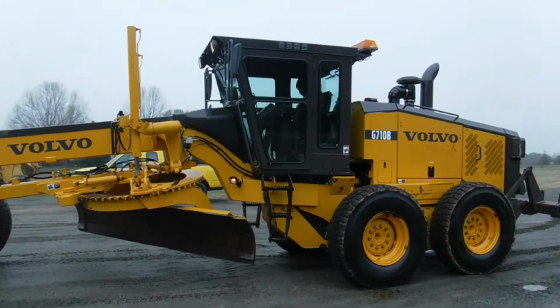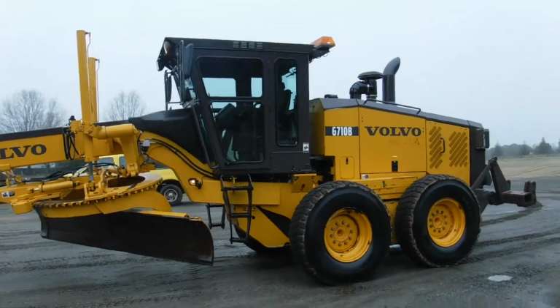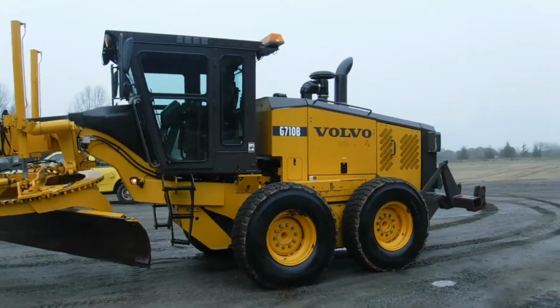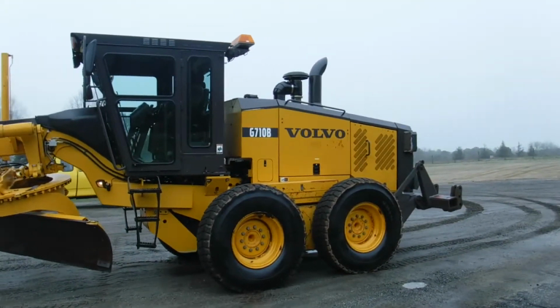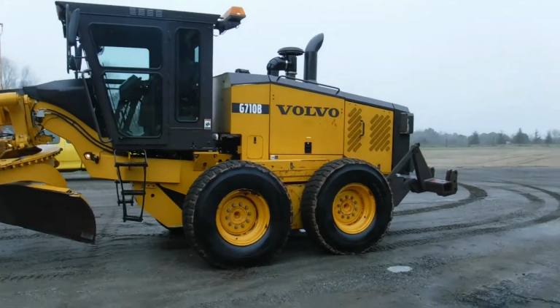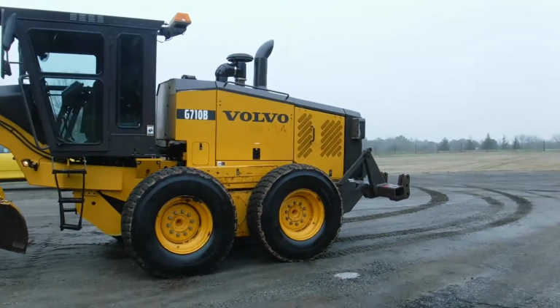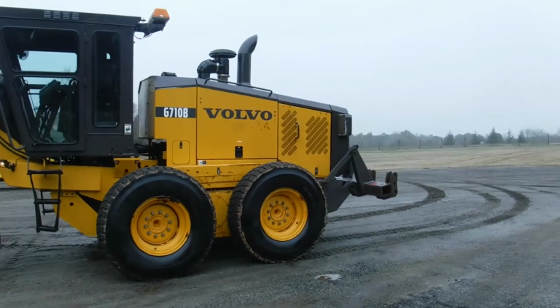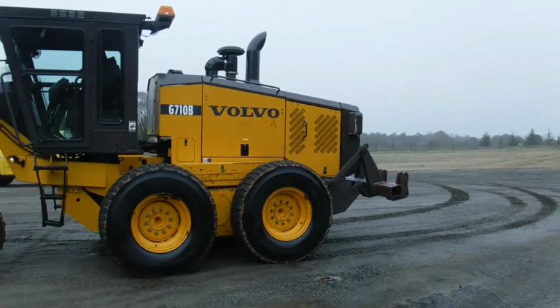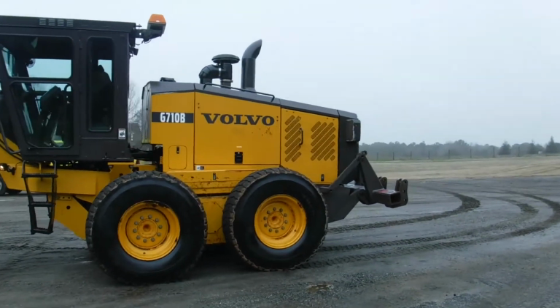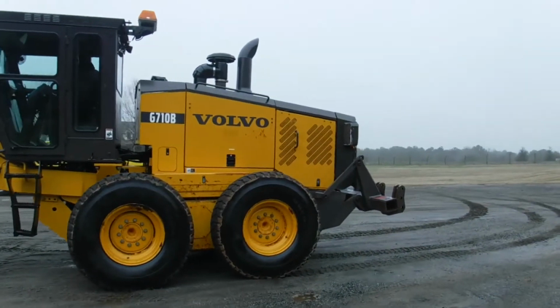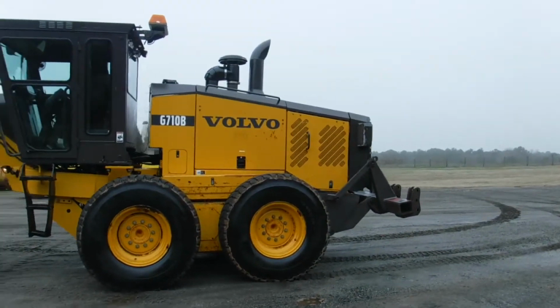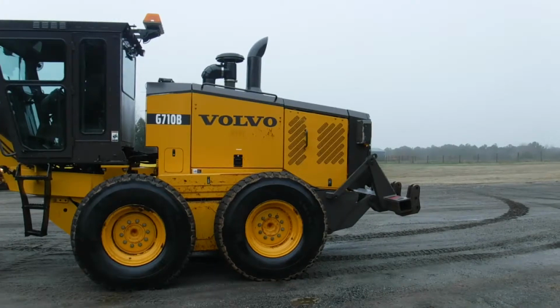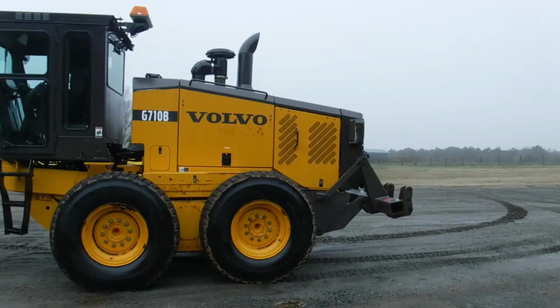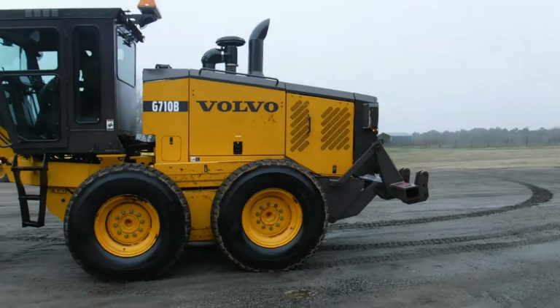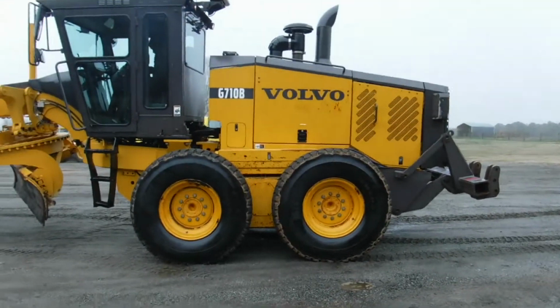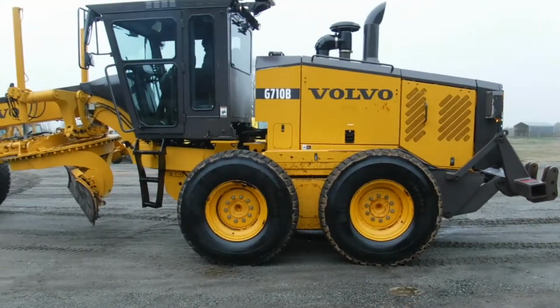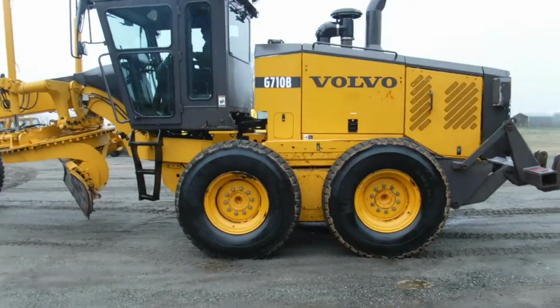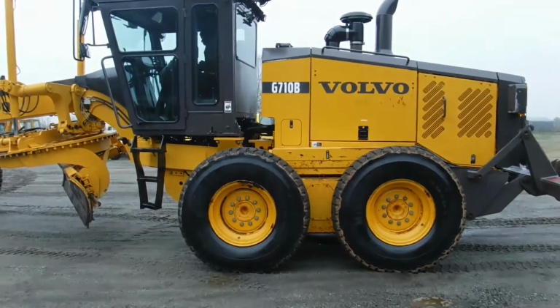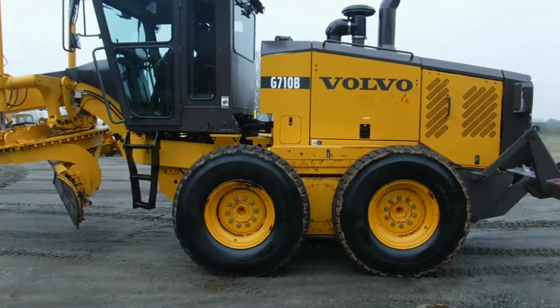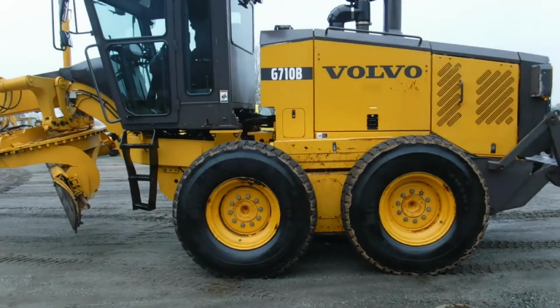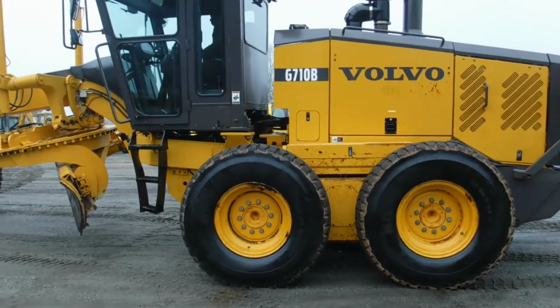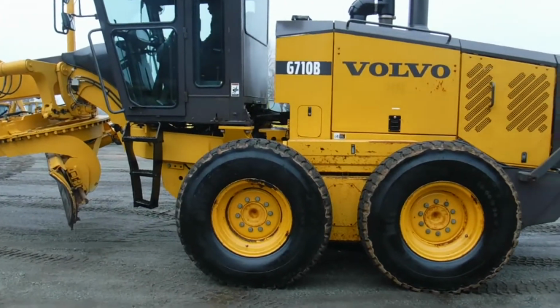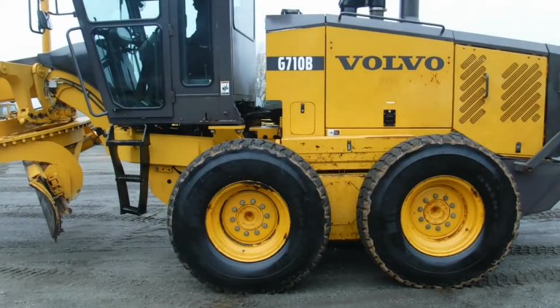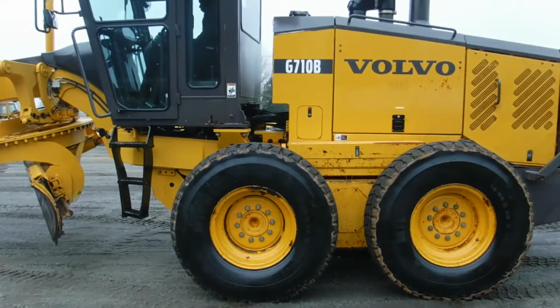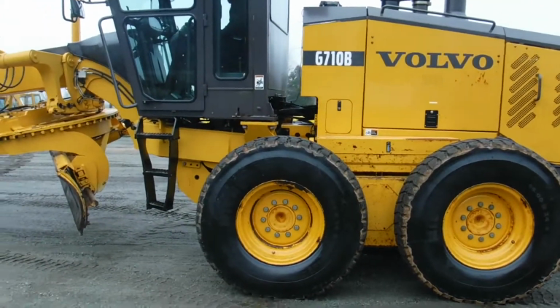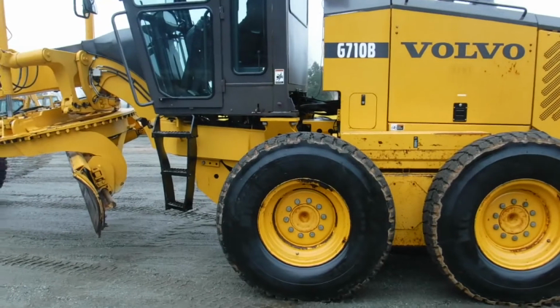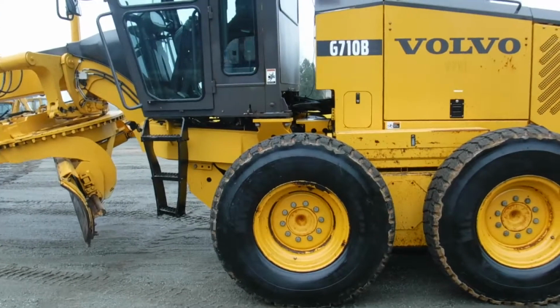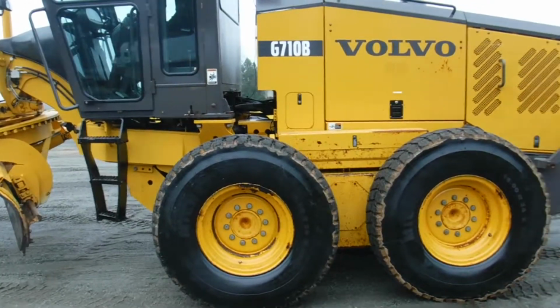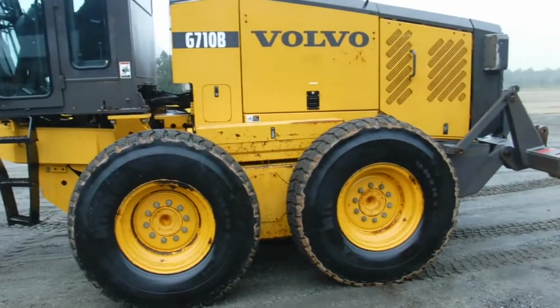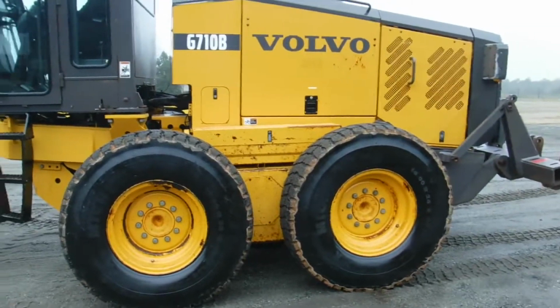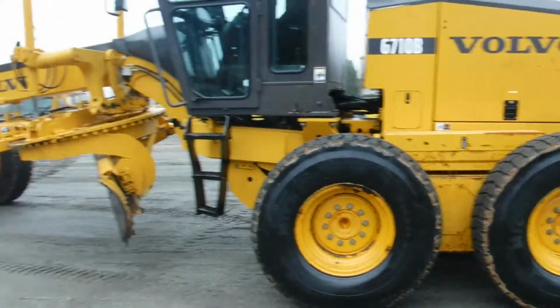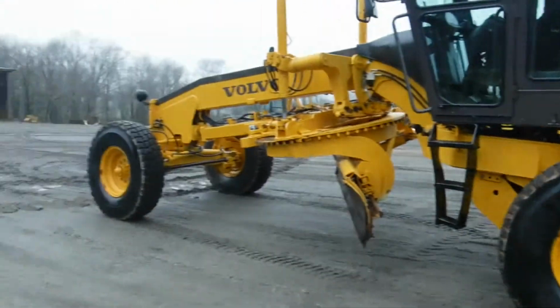It has a ripper attachment on the rear, brand new Michelin radials — 14 R24s. These tires are just brand new.